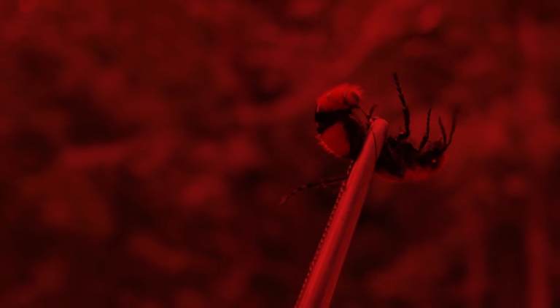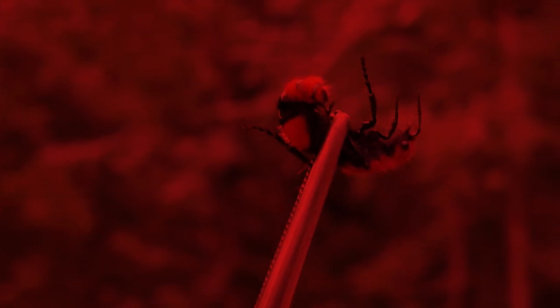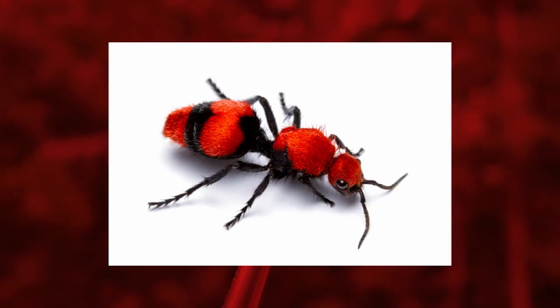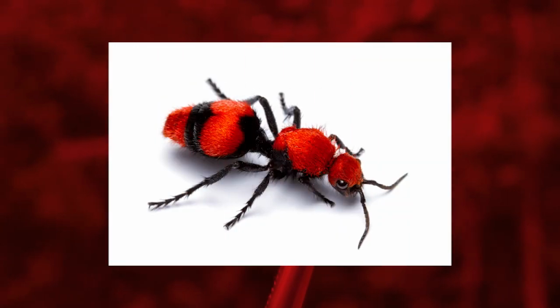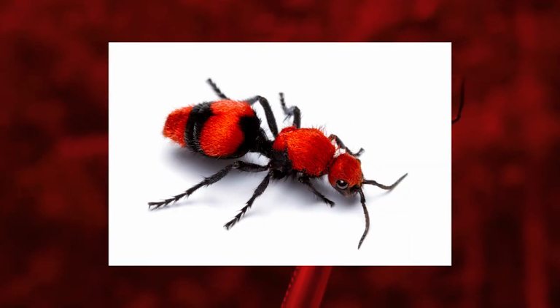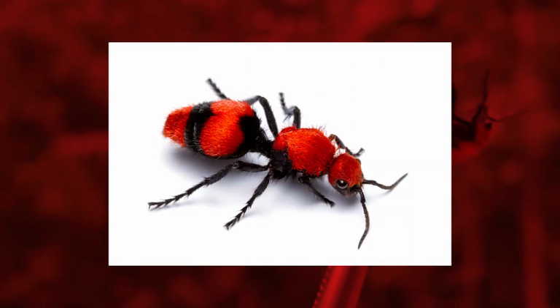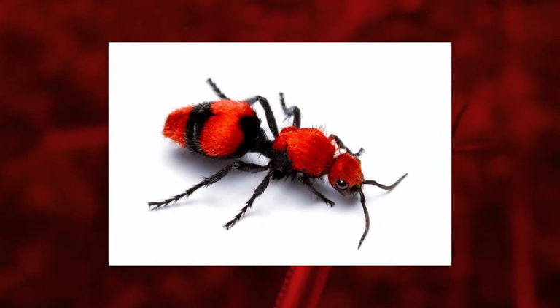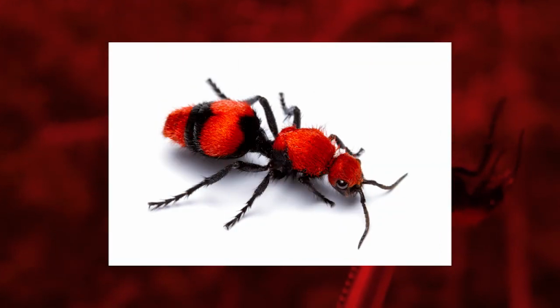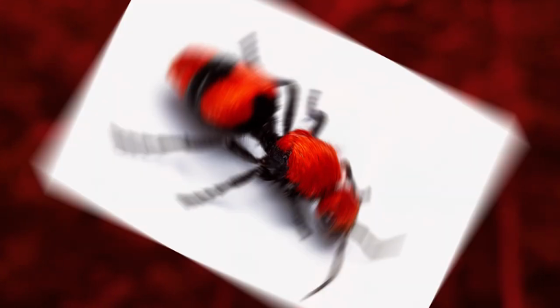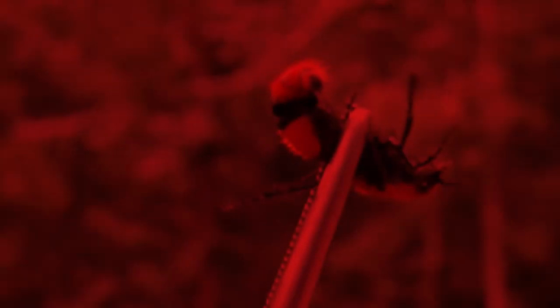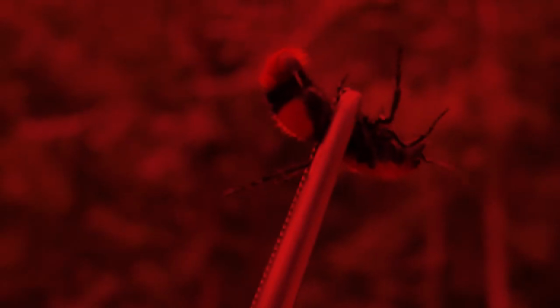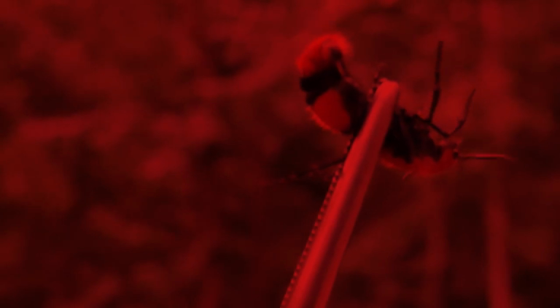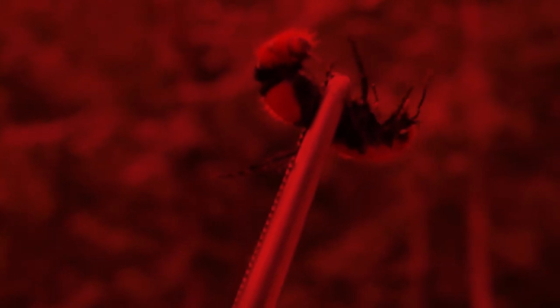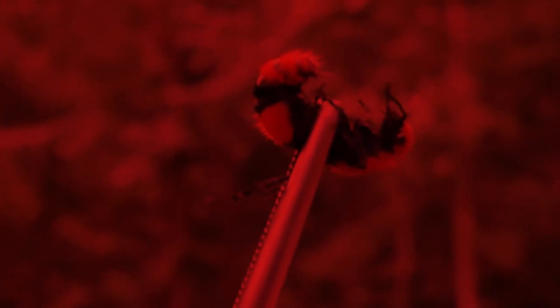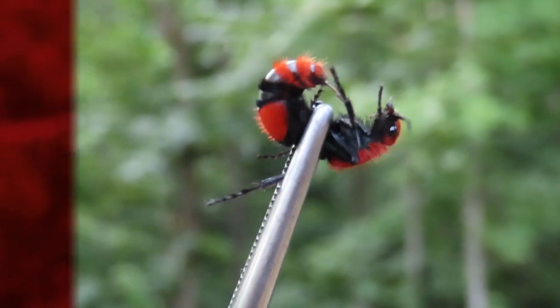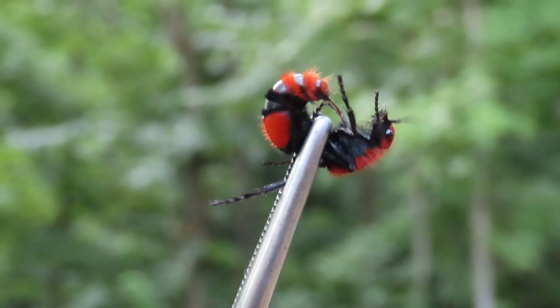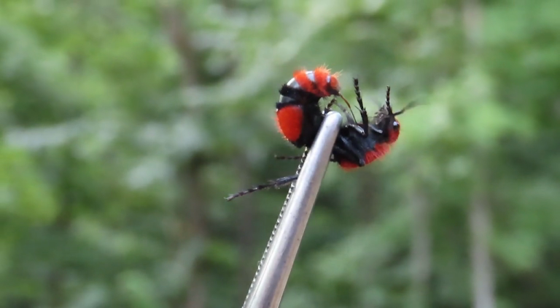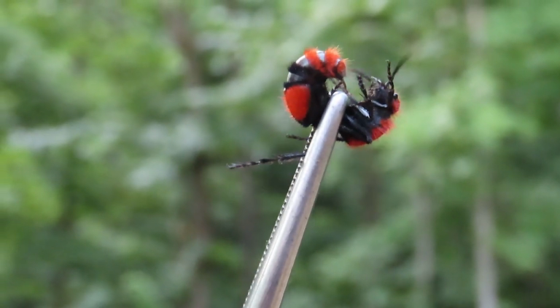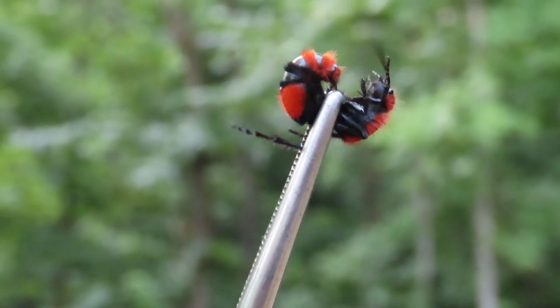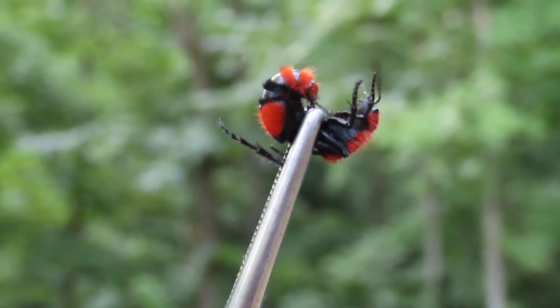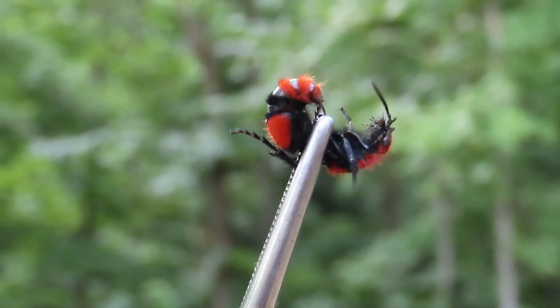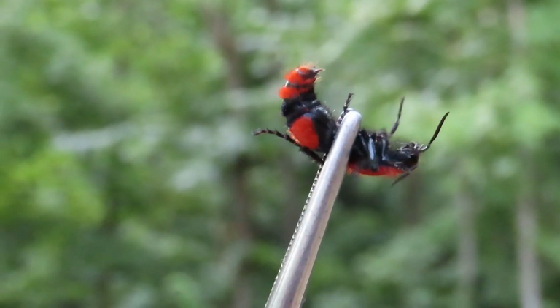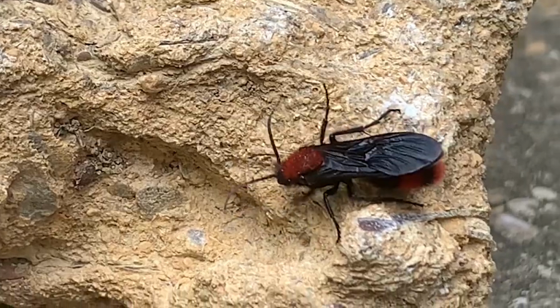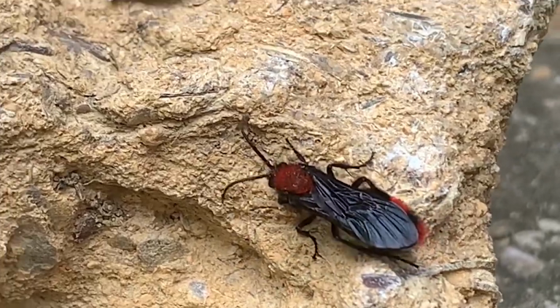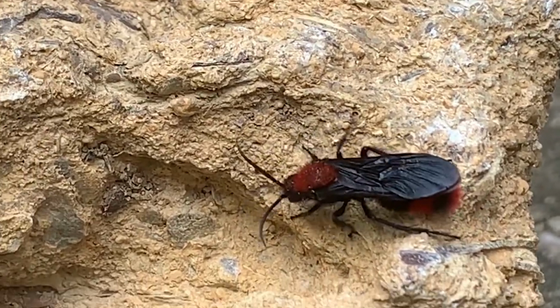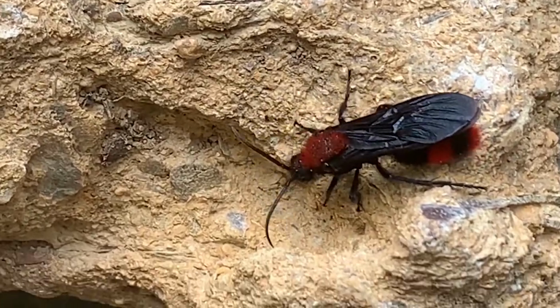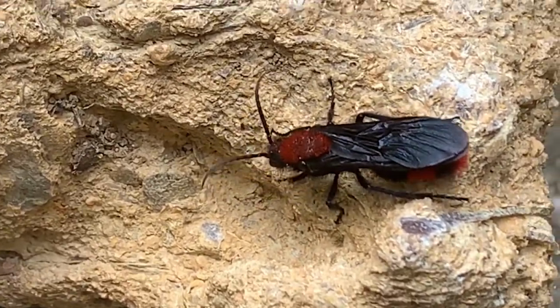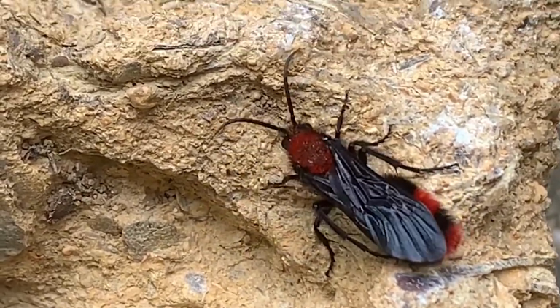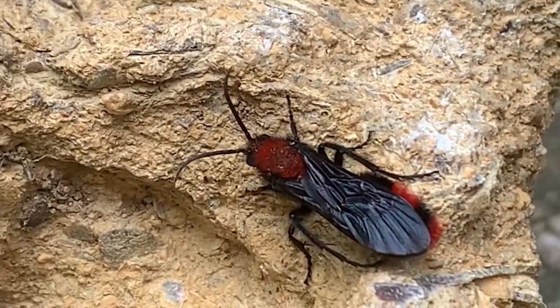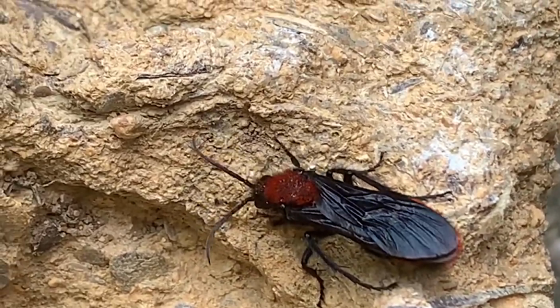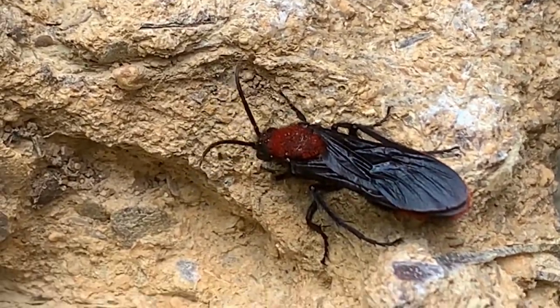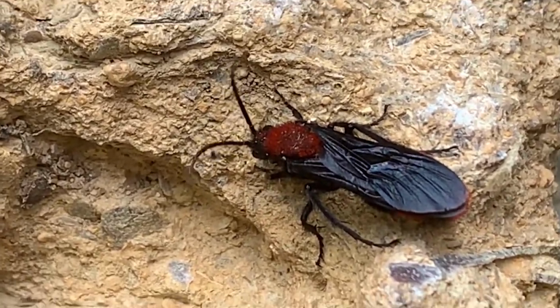Enough pain to kill a cow, but it doesn't really kill cows — just feels like it could. But don't worry, these wasps are not aggressive and unlikely to sting, of course unless they feel threatened.